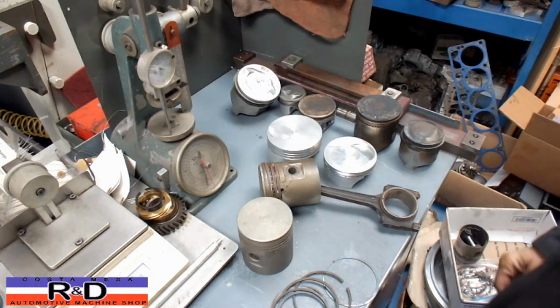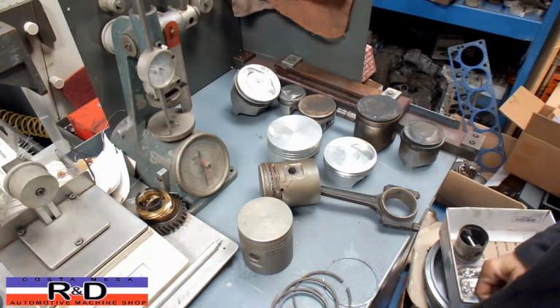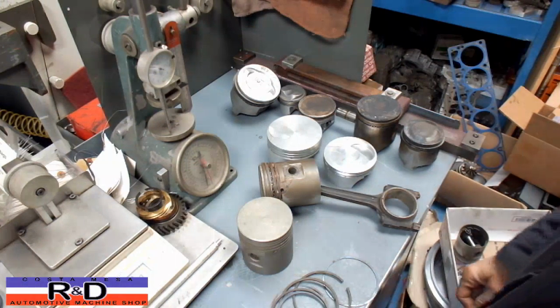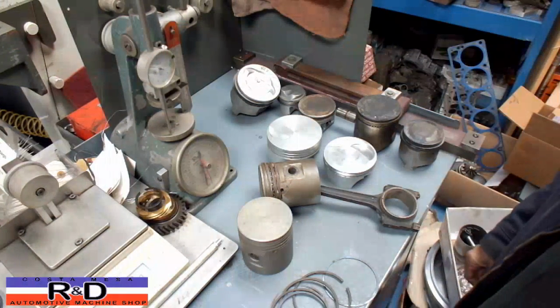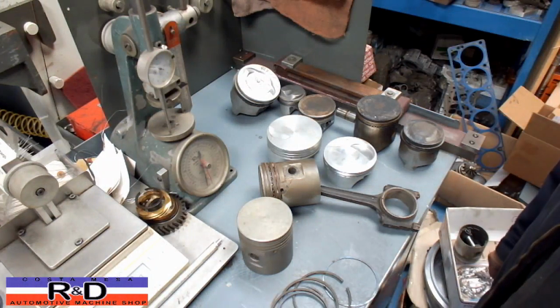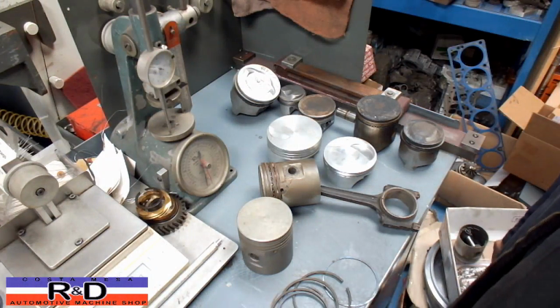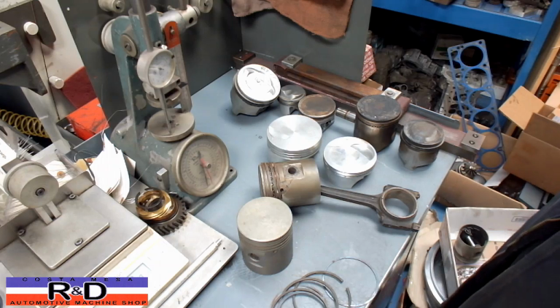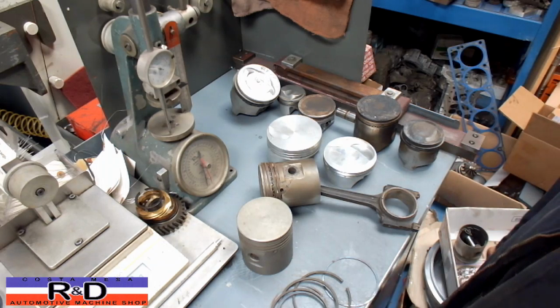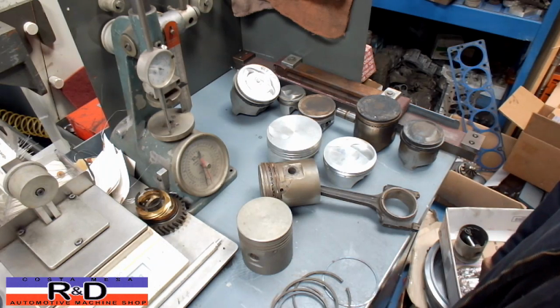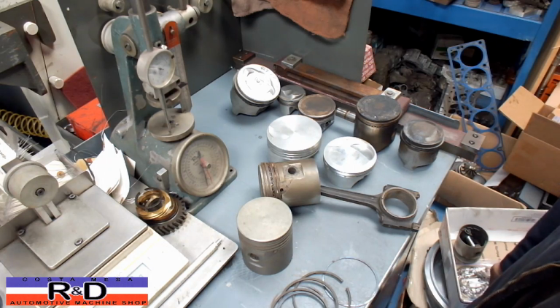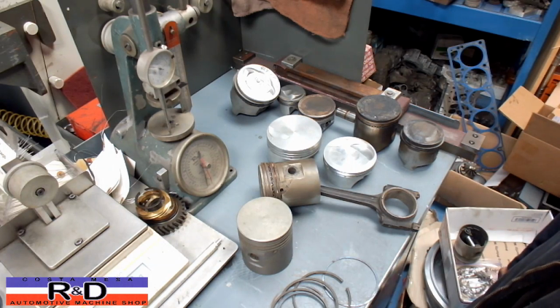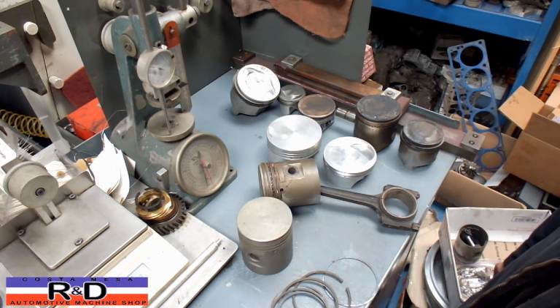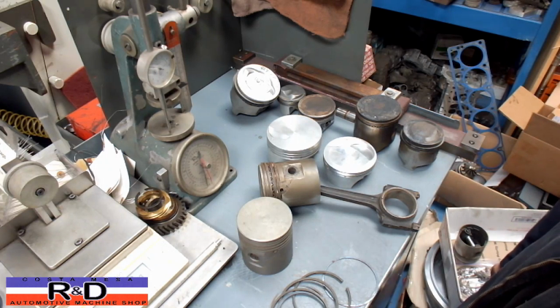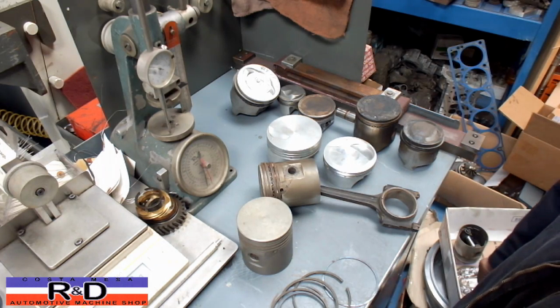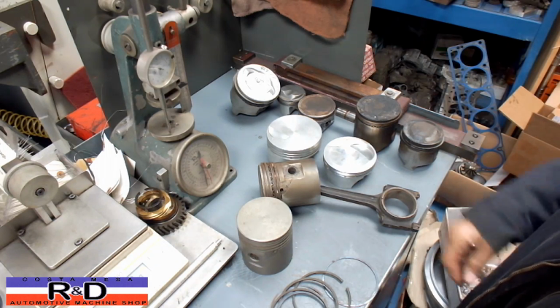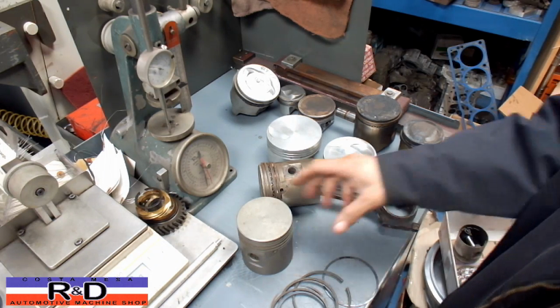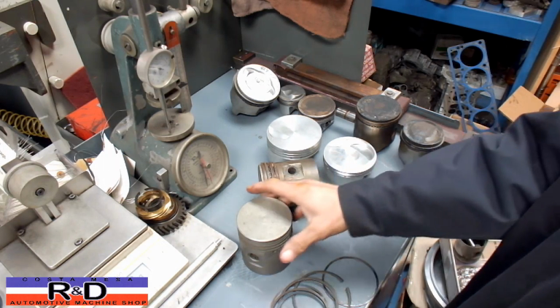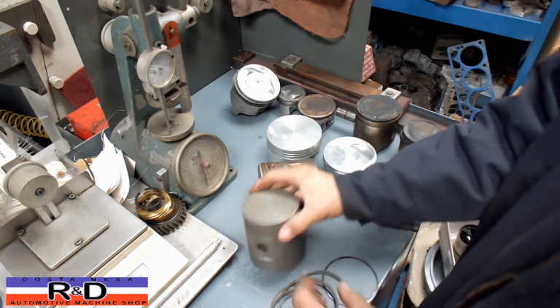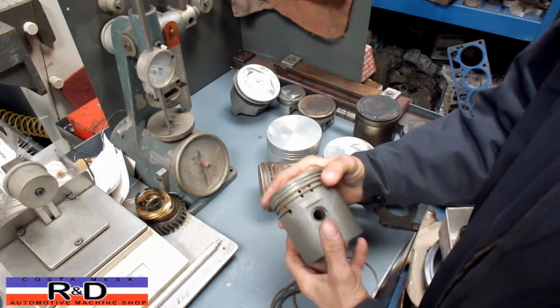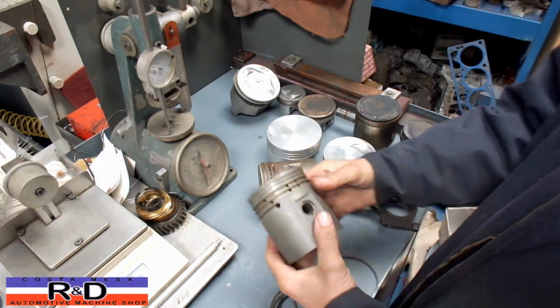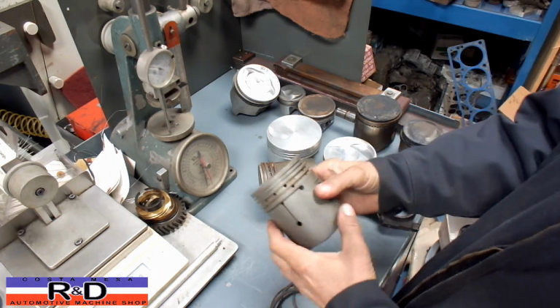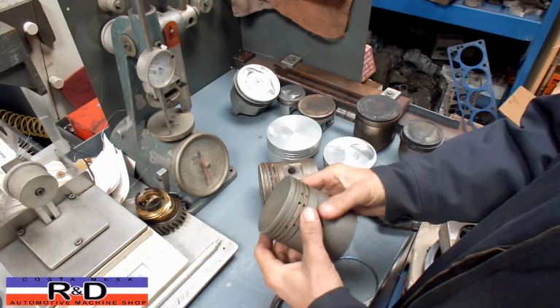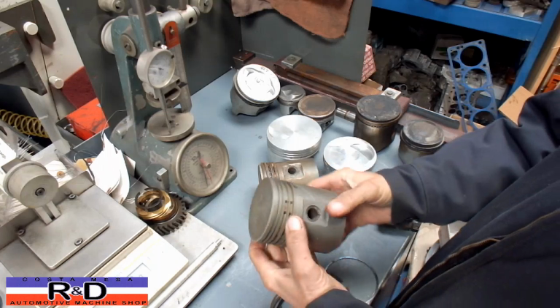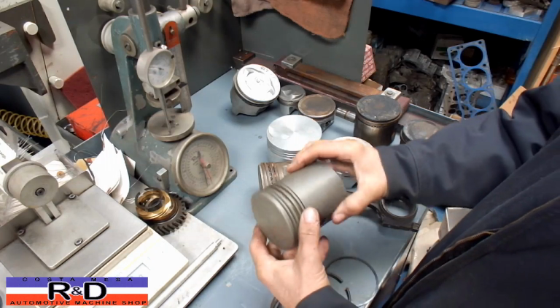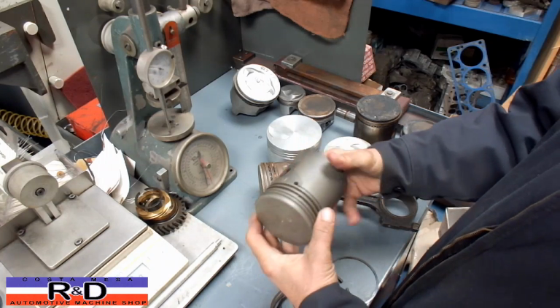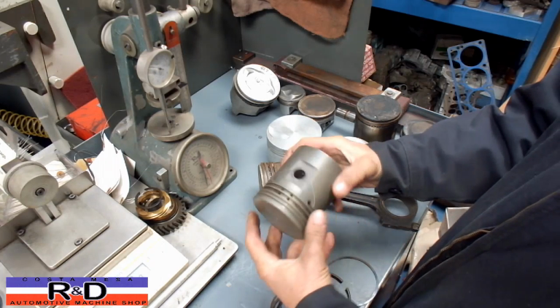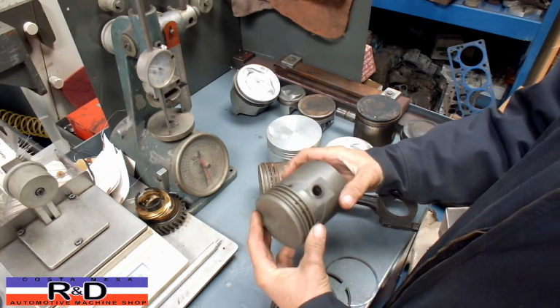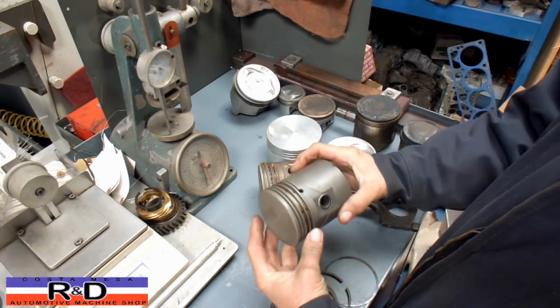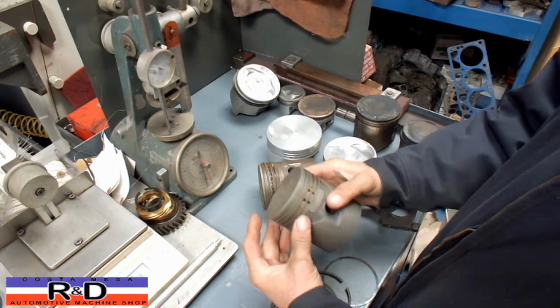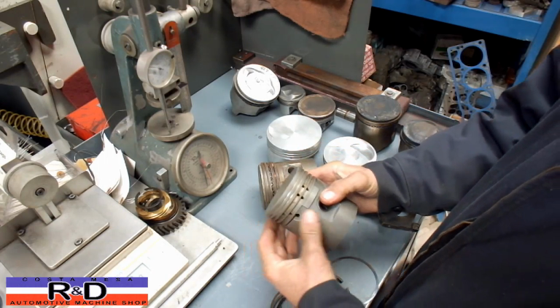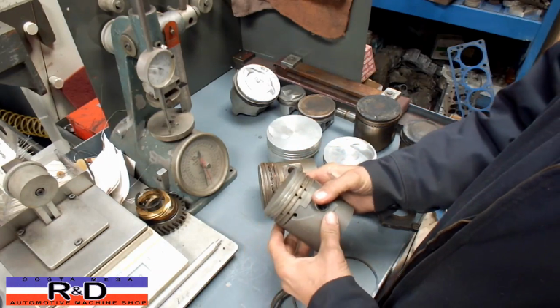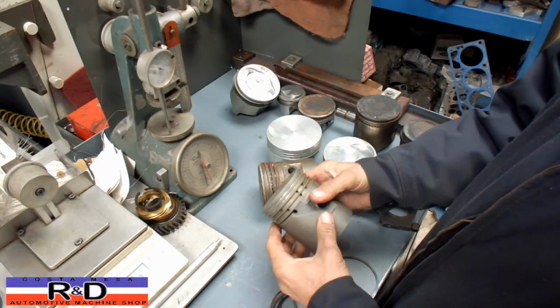Hi, Sean, Chris — welcome to Piston R&D. Today we're going to try and reshoot this piston video that I loaded up three times and somehow it got screwed up. Anyway, here we go.